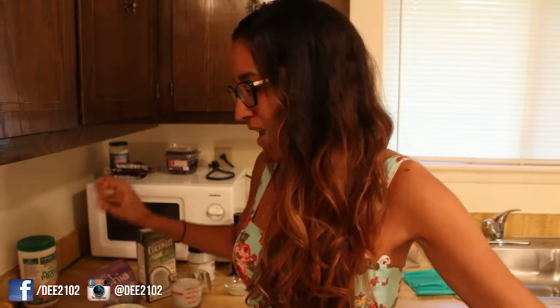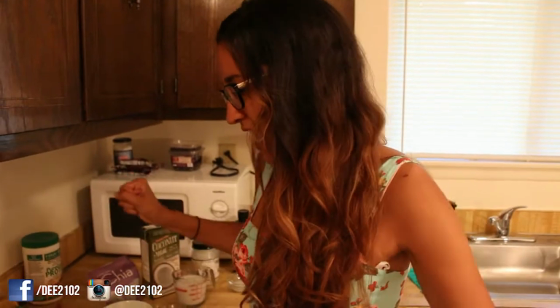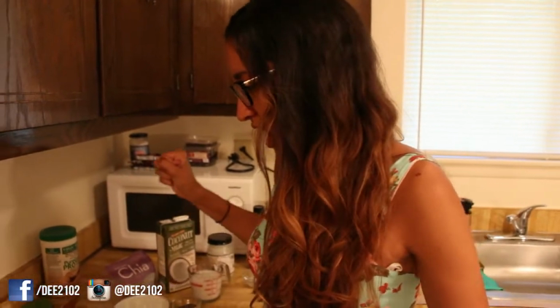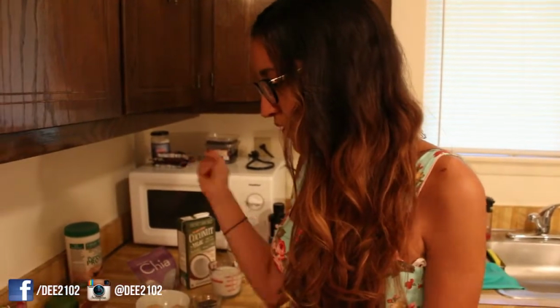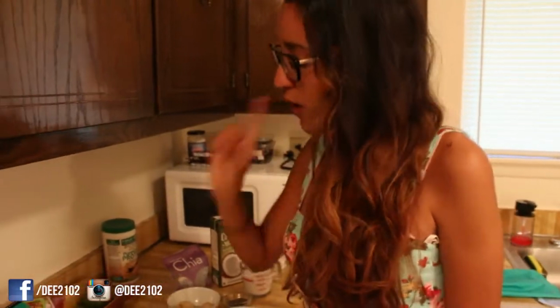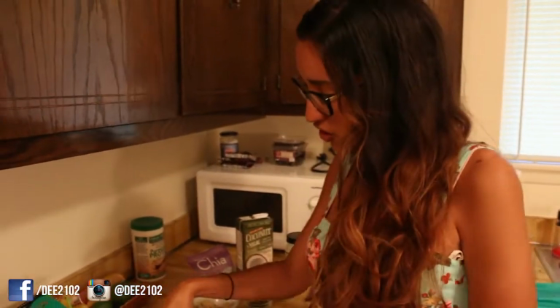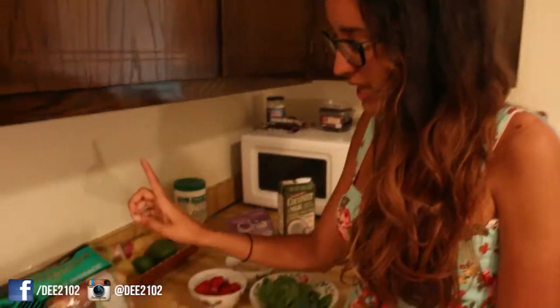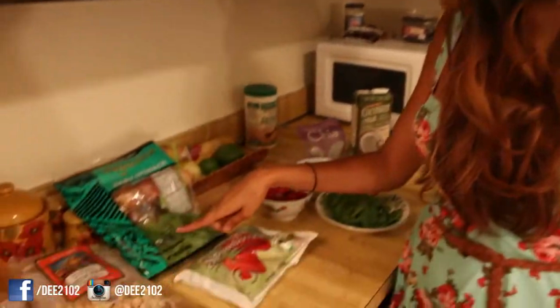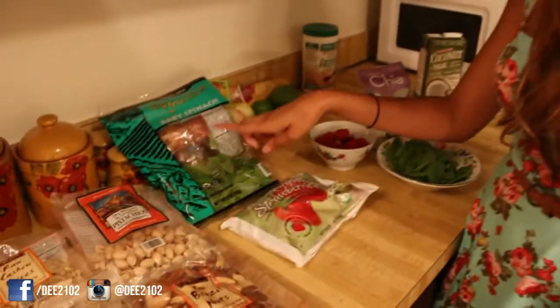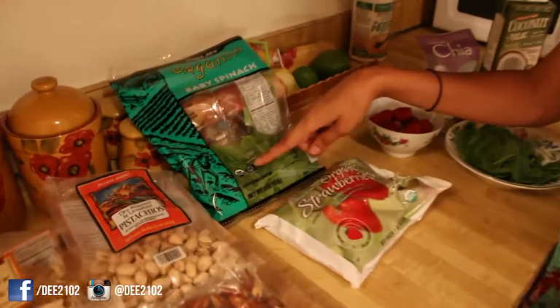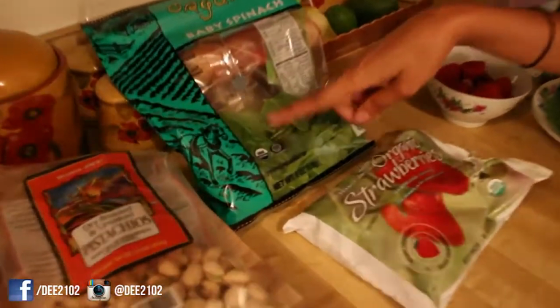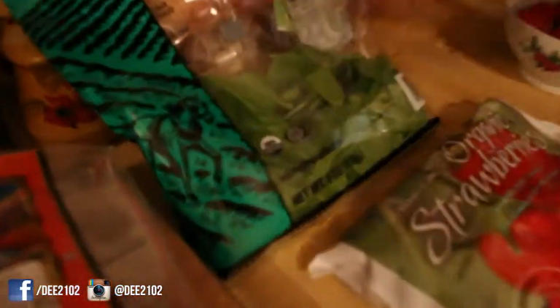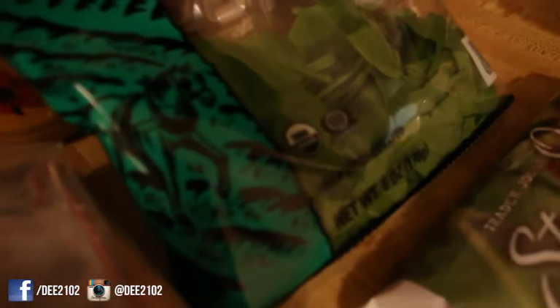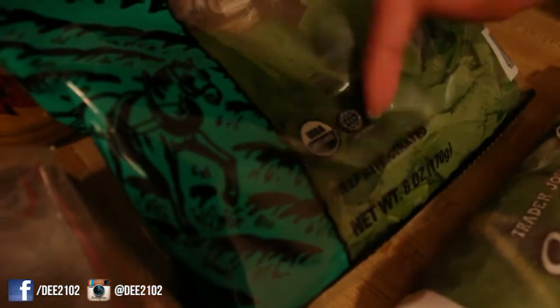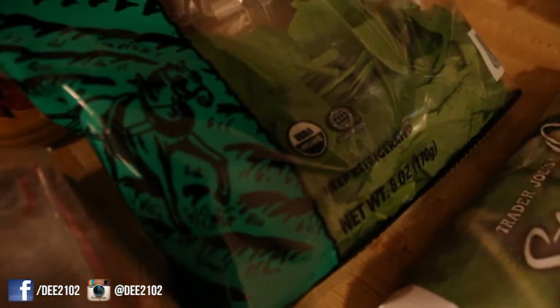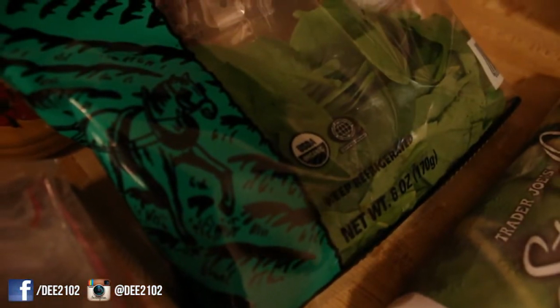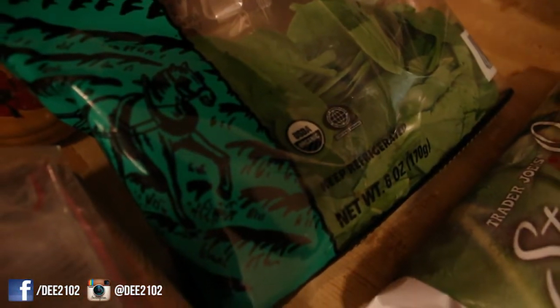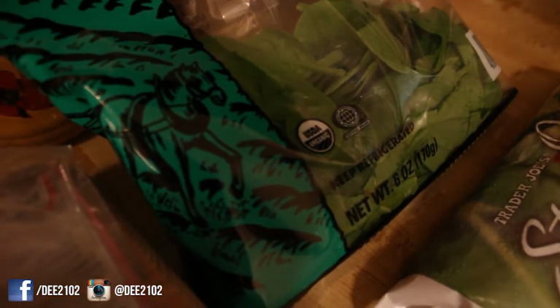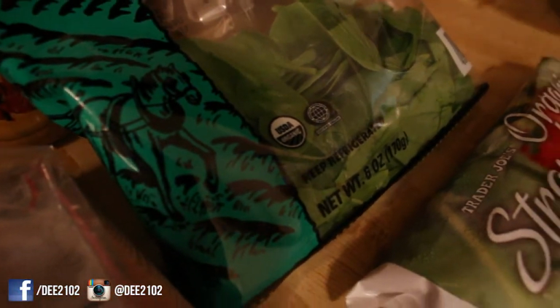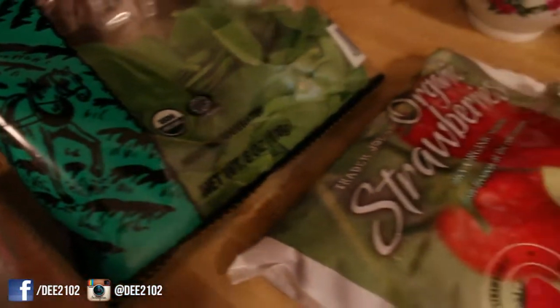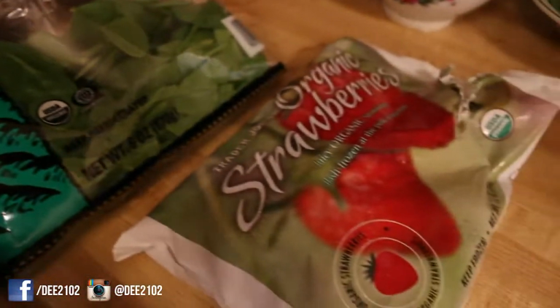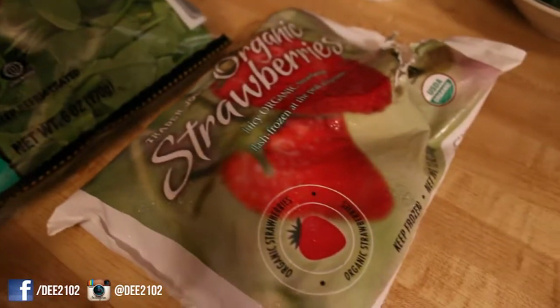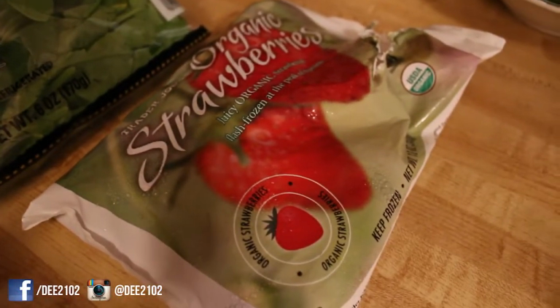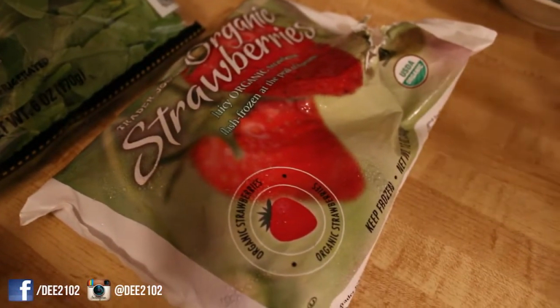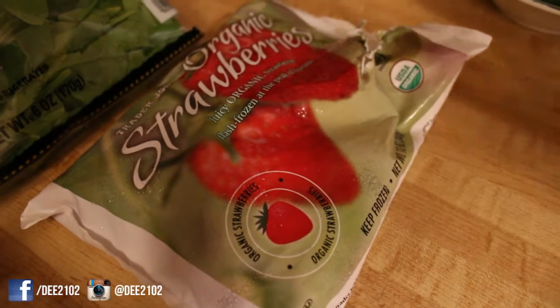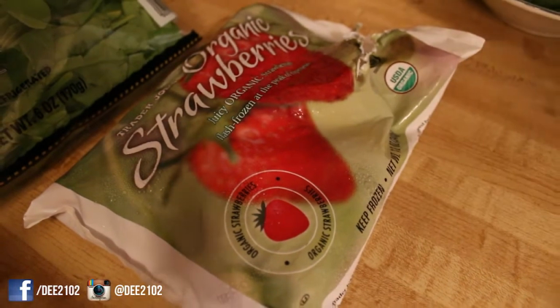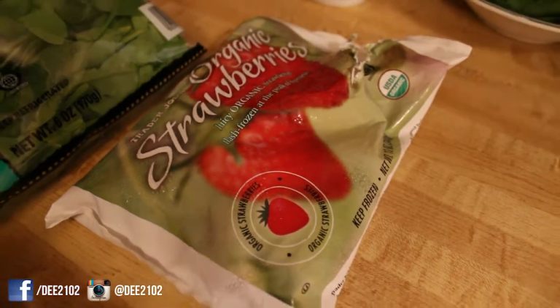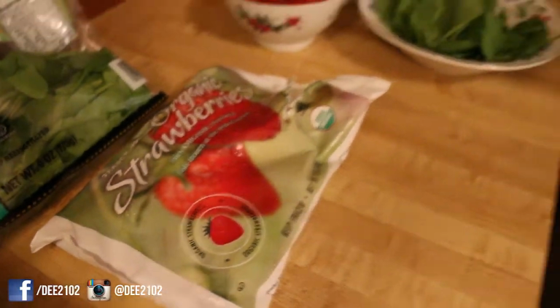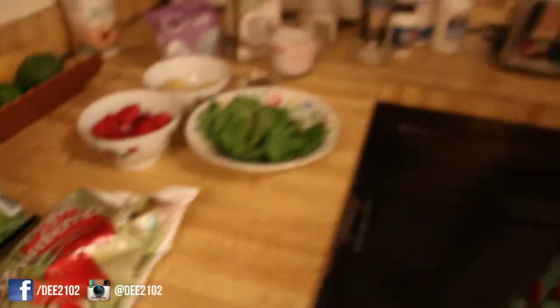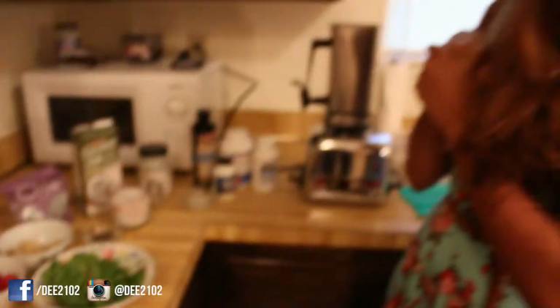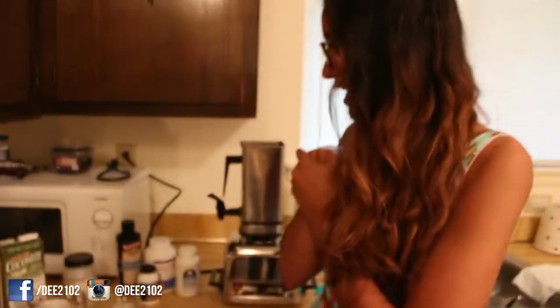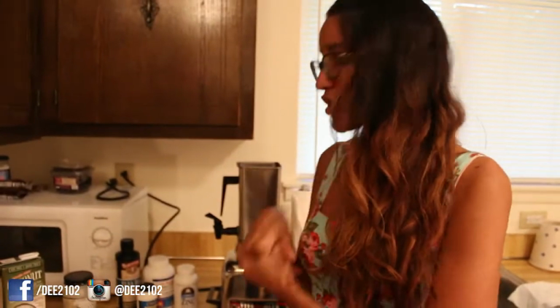At Trader Joe's they list it as USDA organic and it has a certified seal, so I always look for those two labels when I shop.